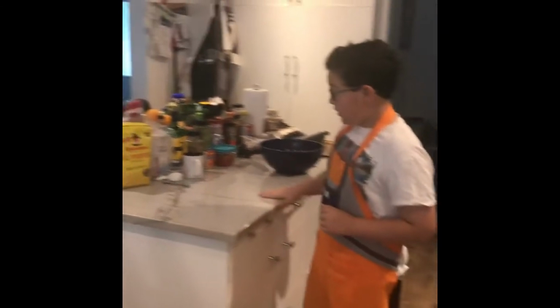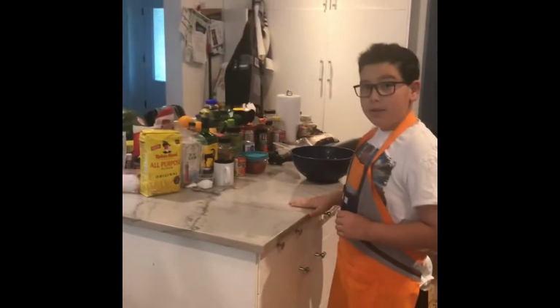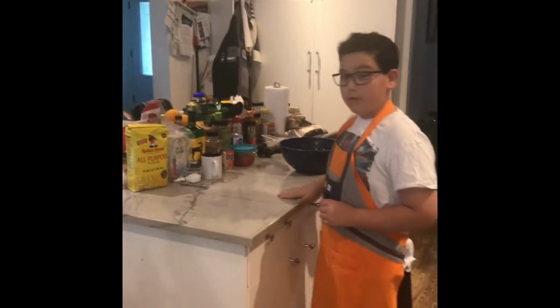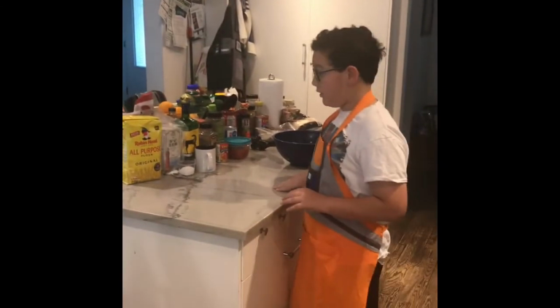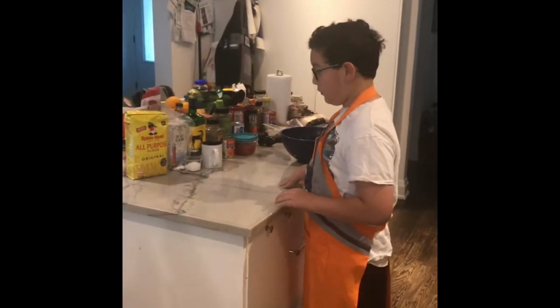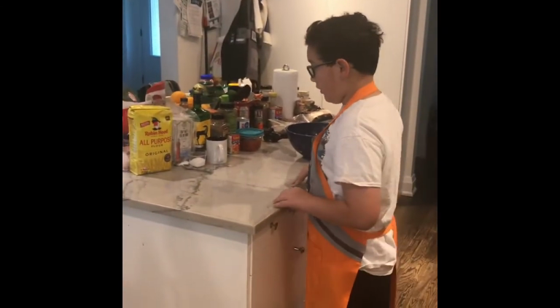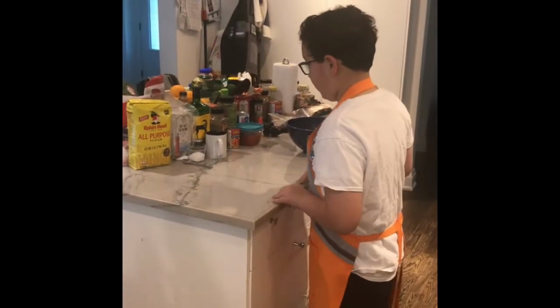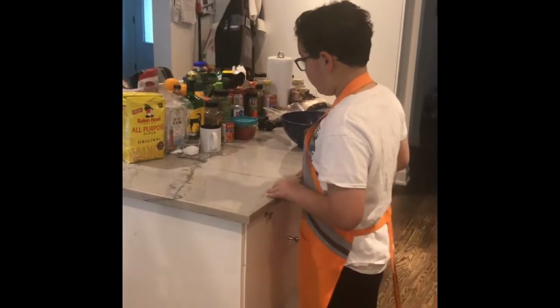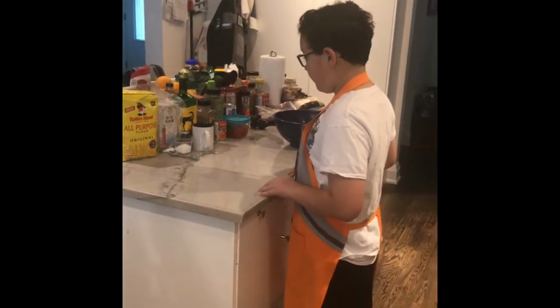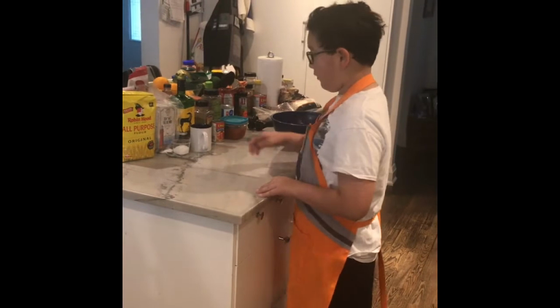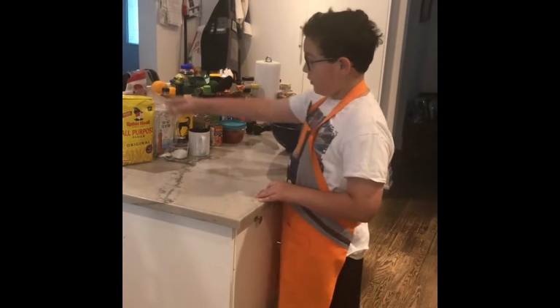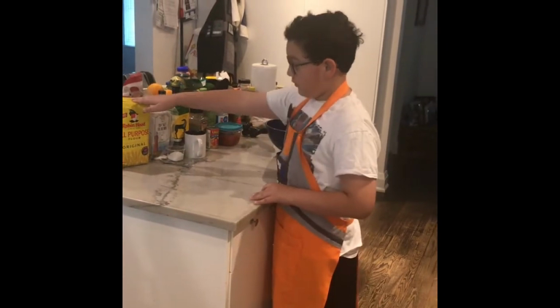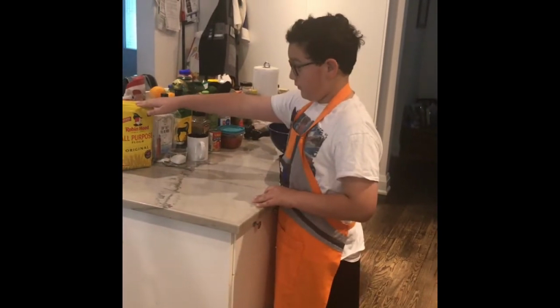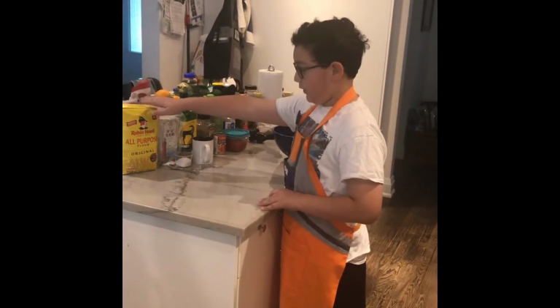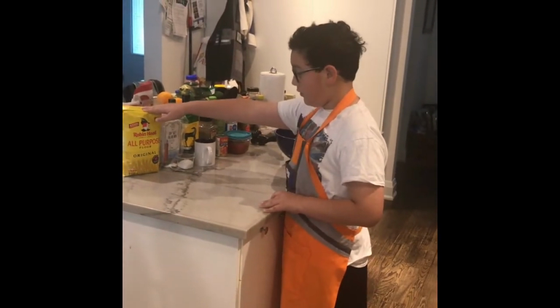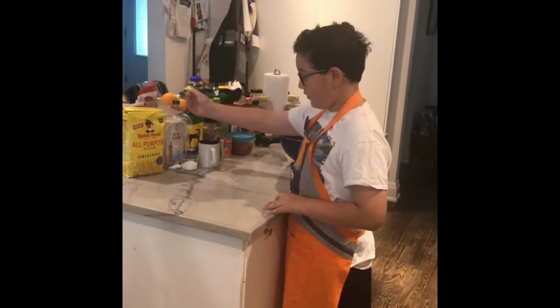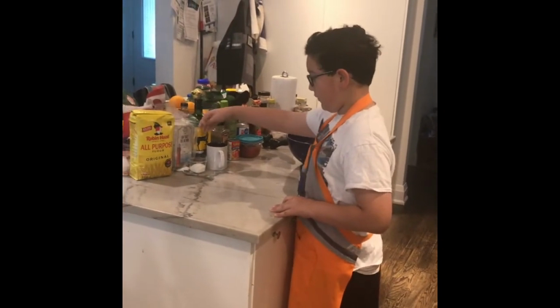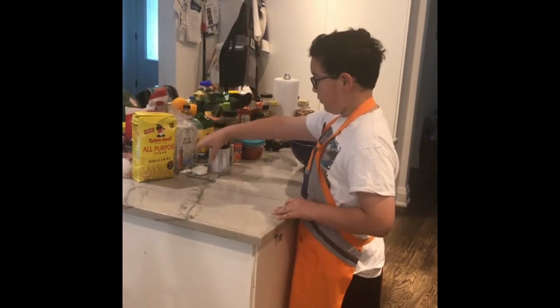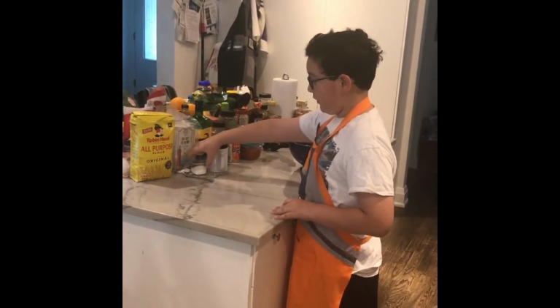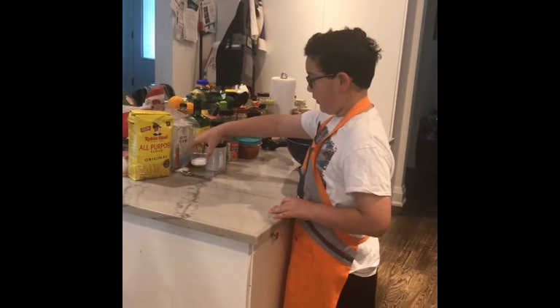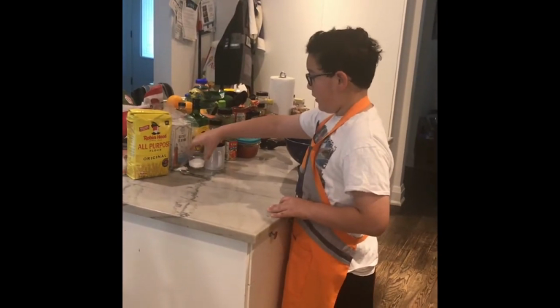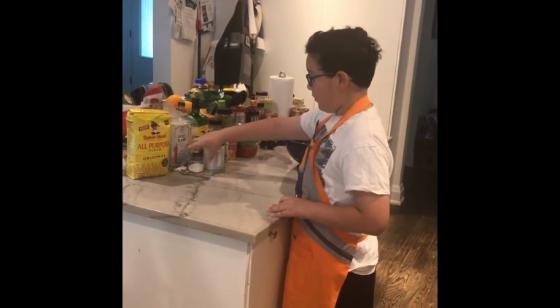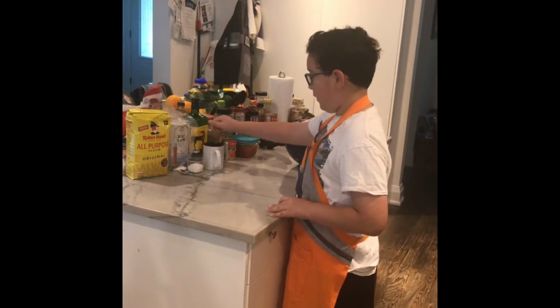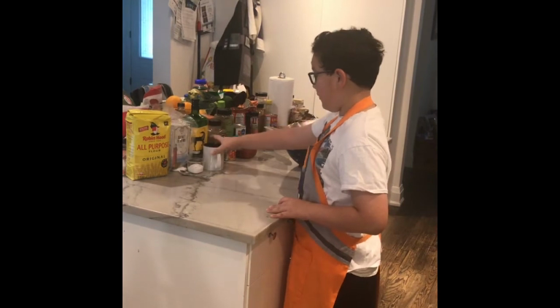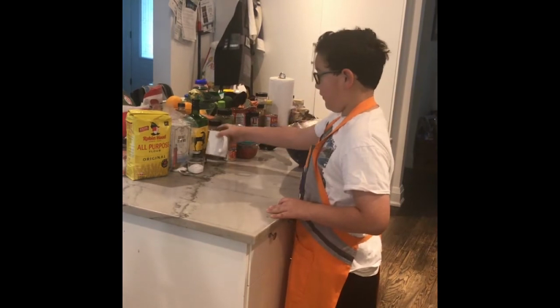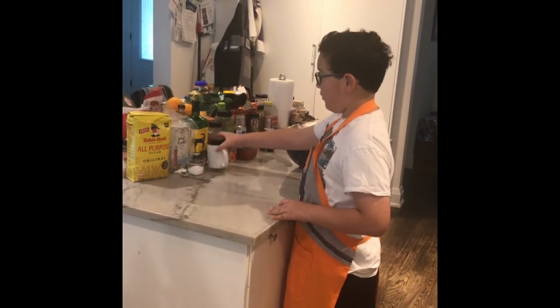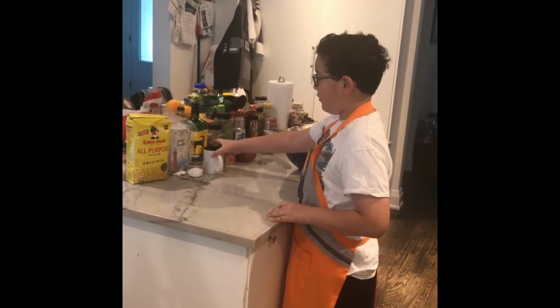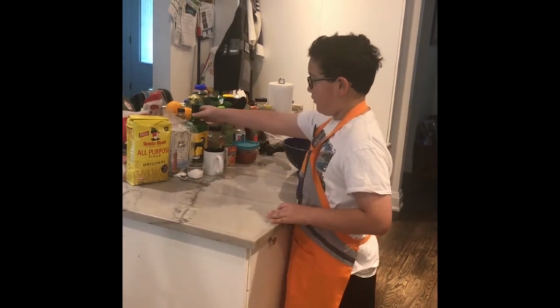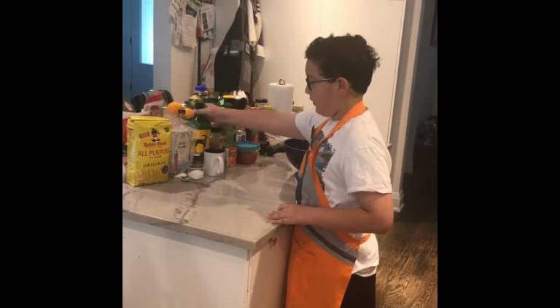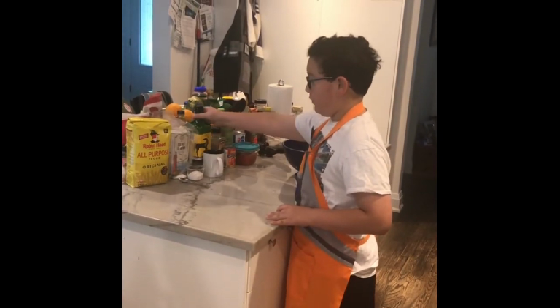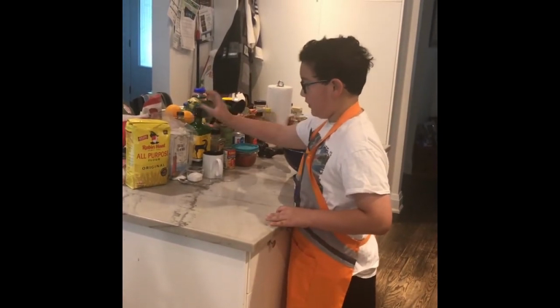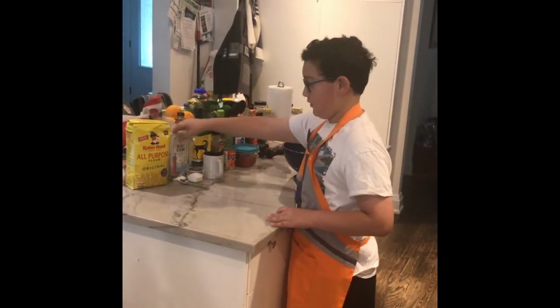Here we have our ingredients for our dough. We have the flour, we have the olive oil, we have baking powder, we have water, and we have olive oil and sea salt.